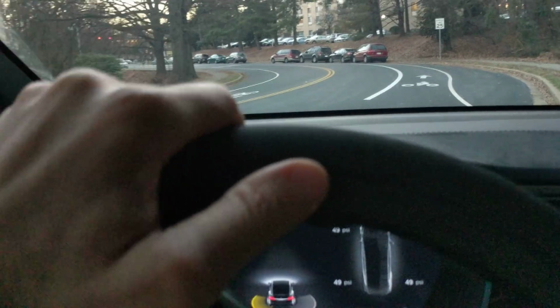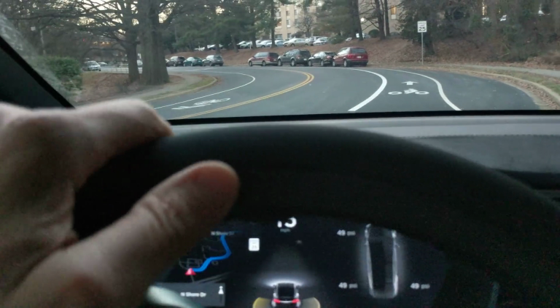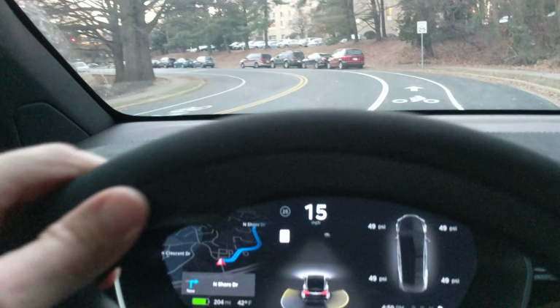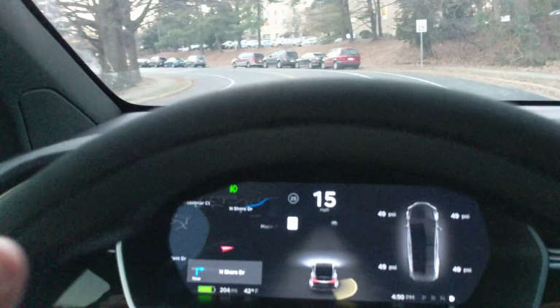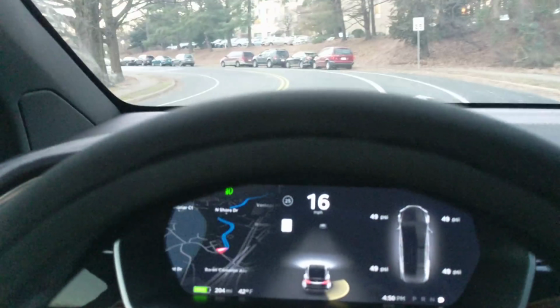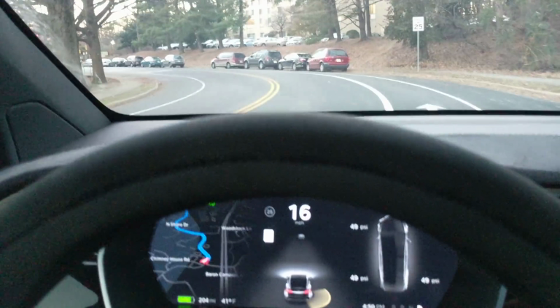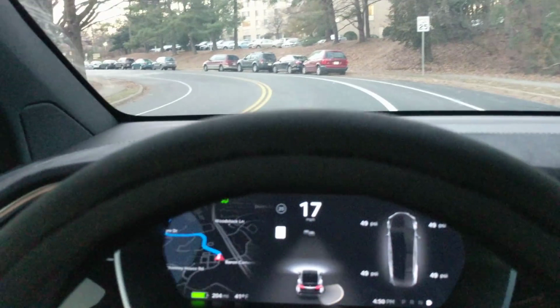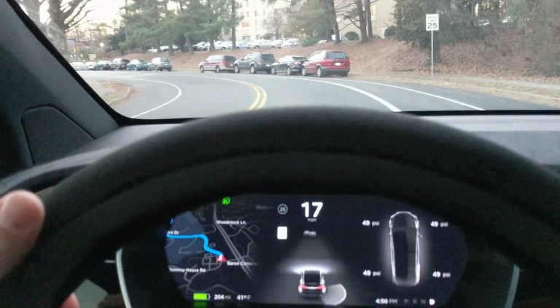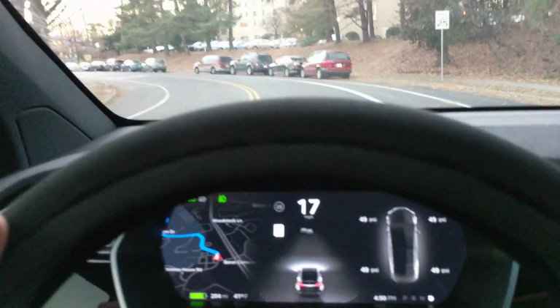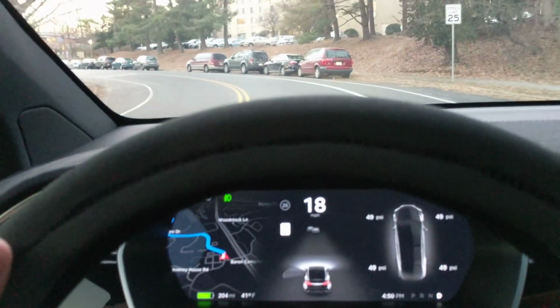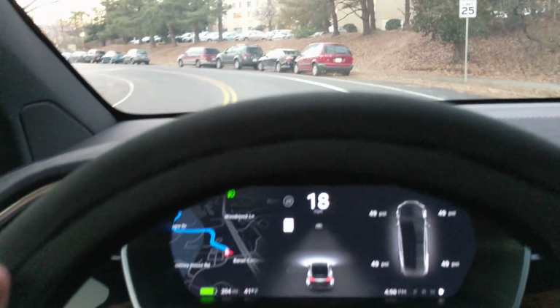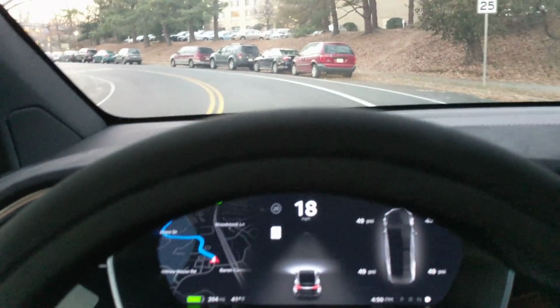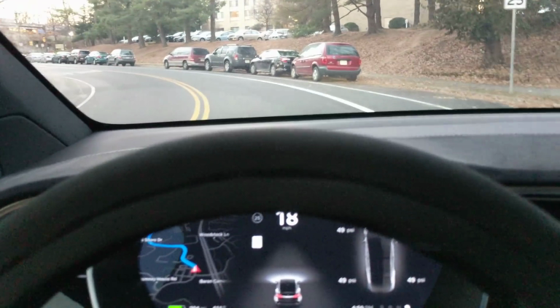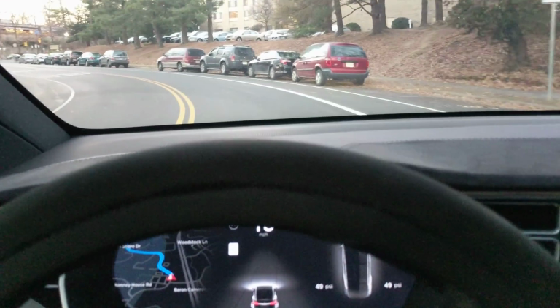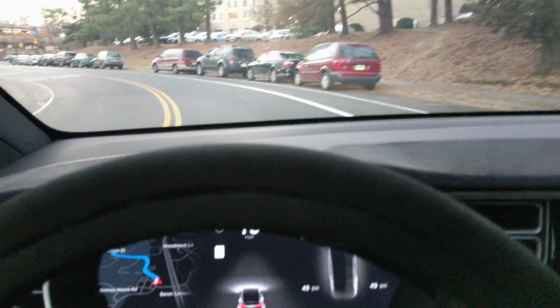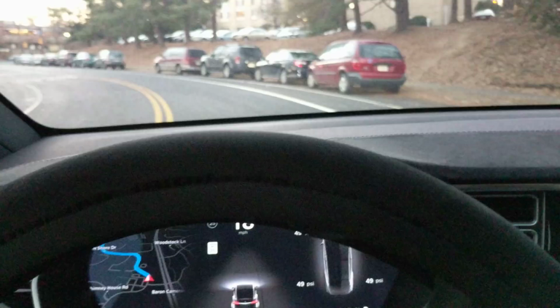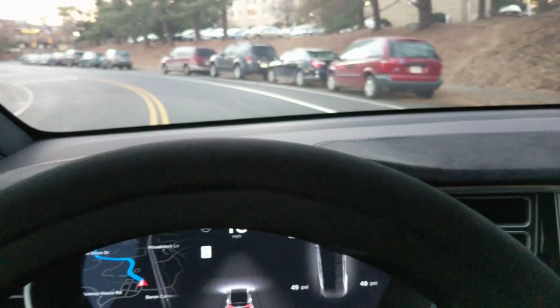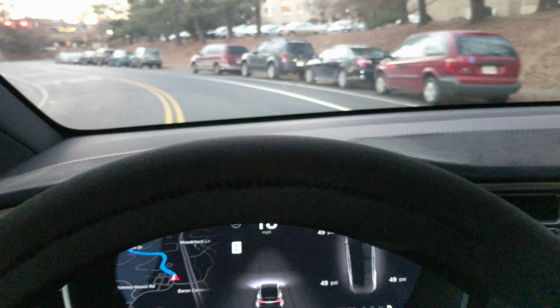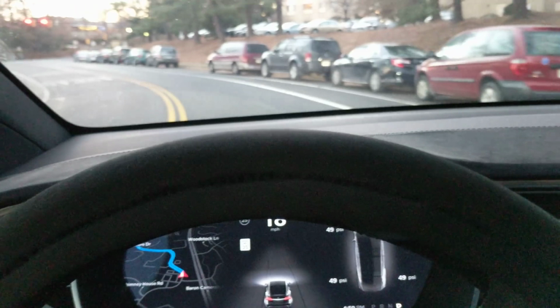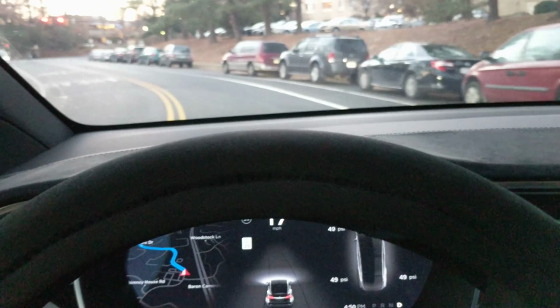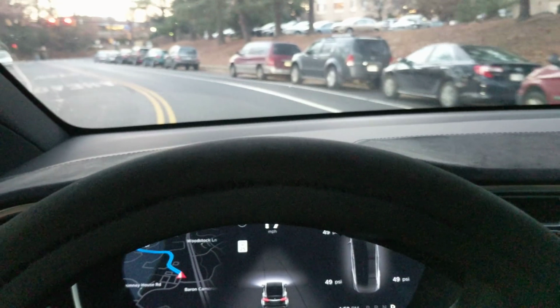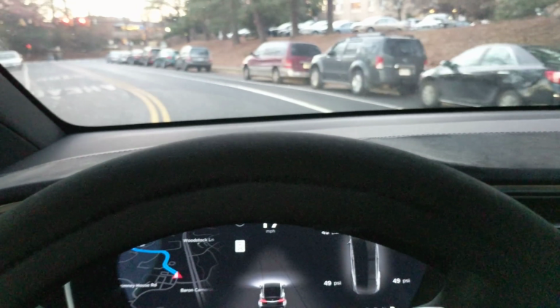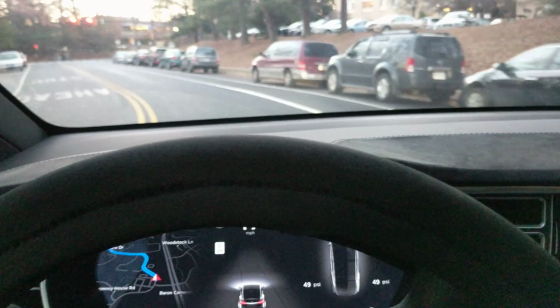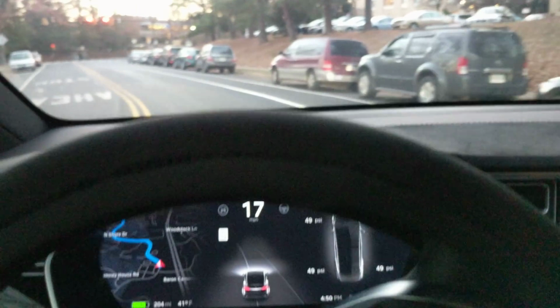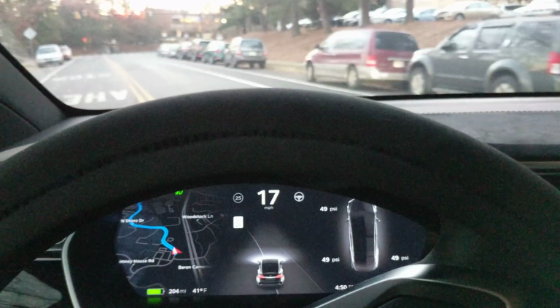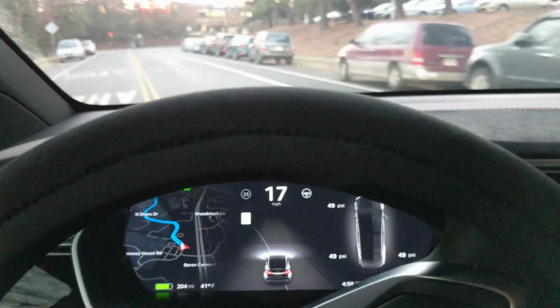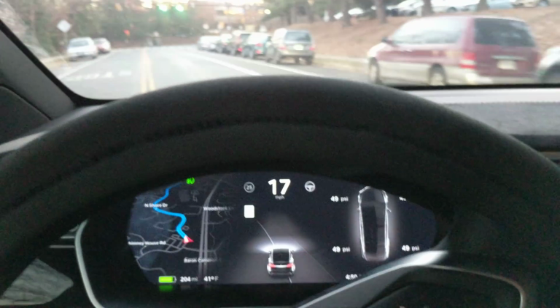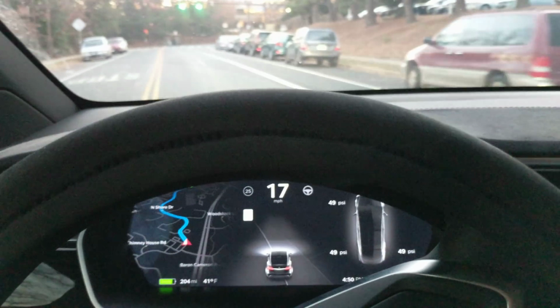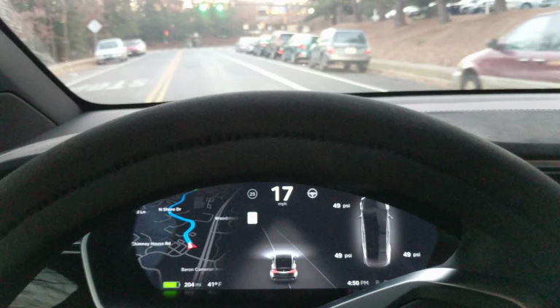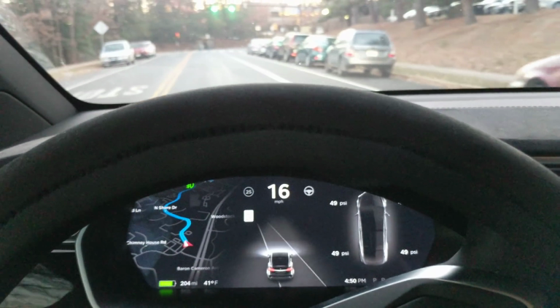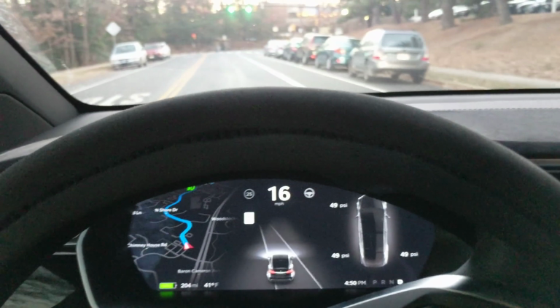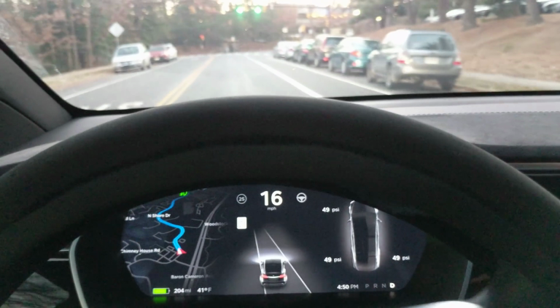Here we go. It's right before sunset as you can tell. There's a red light — now it's green.